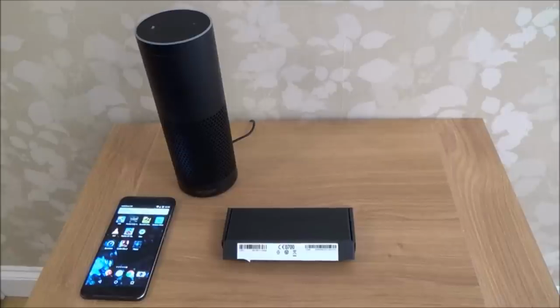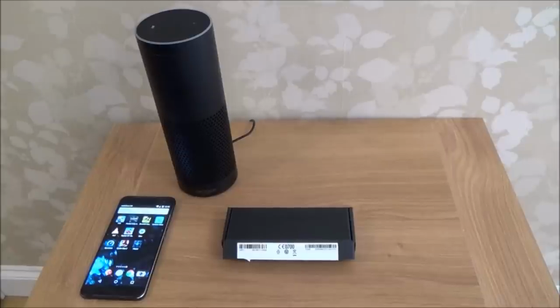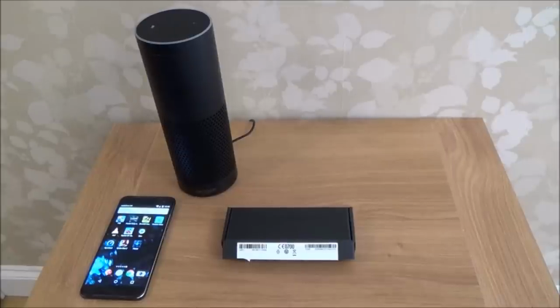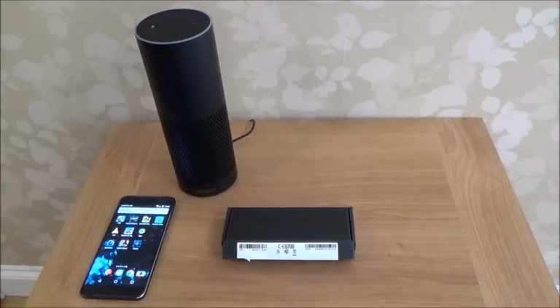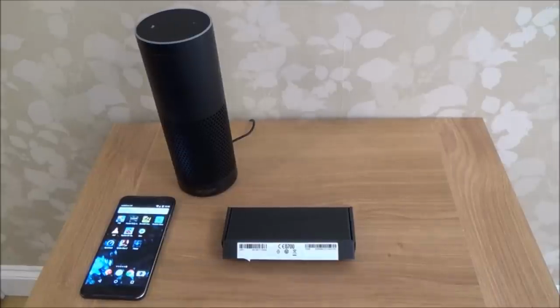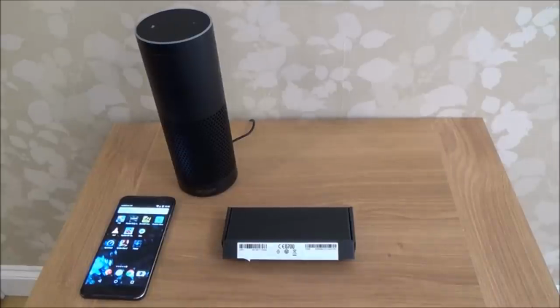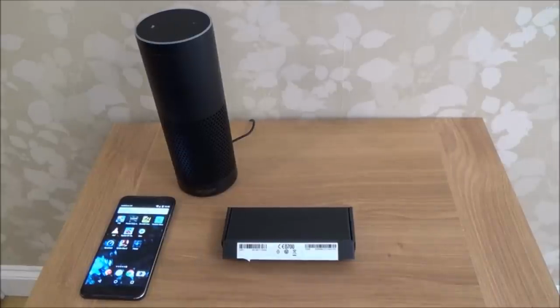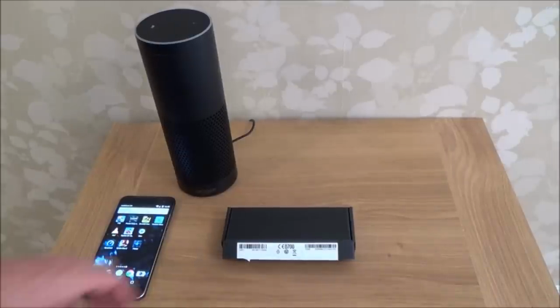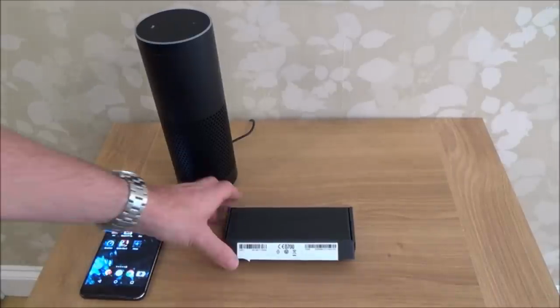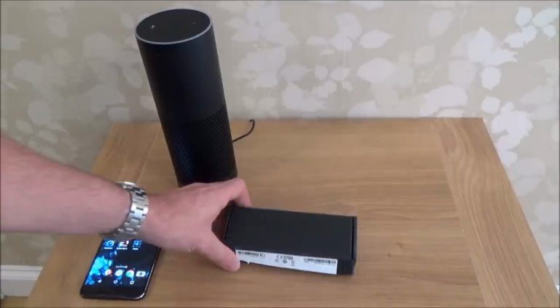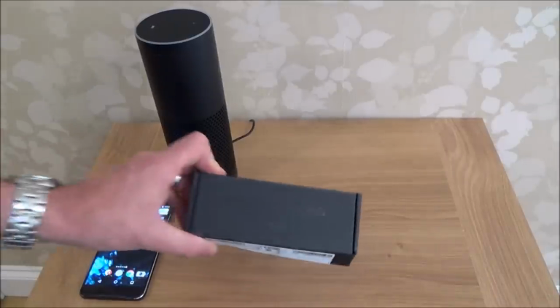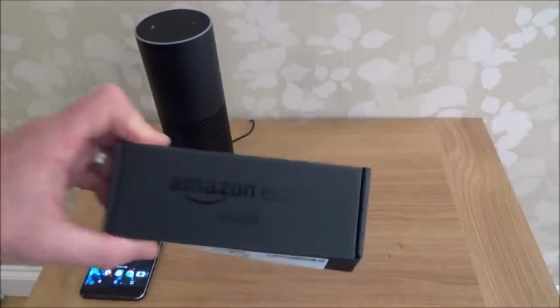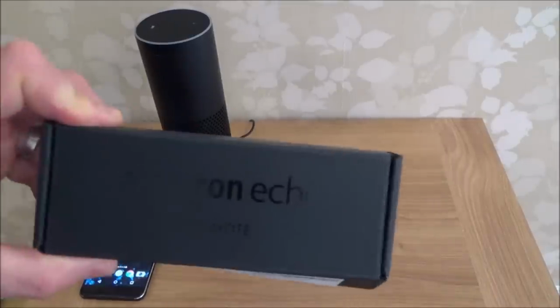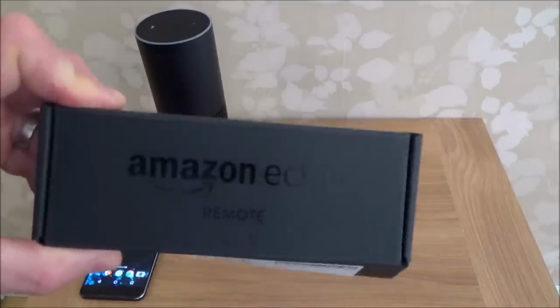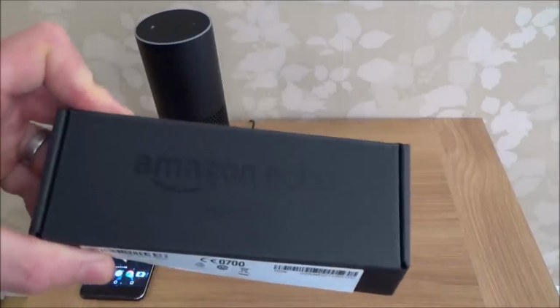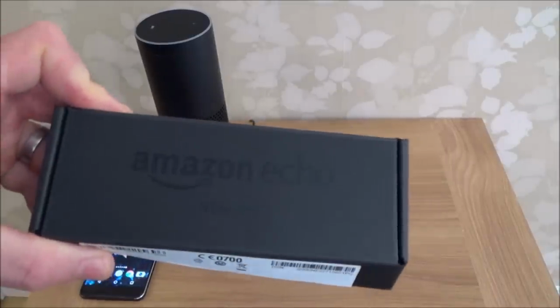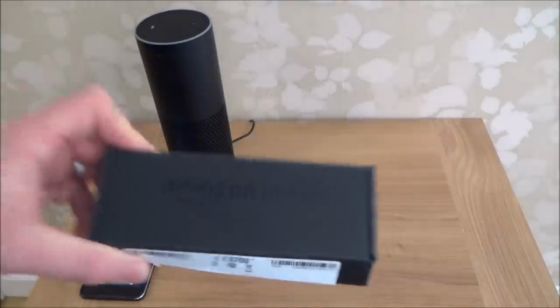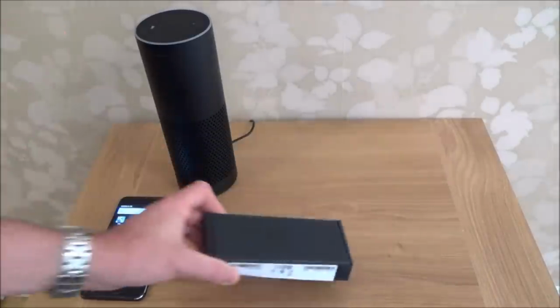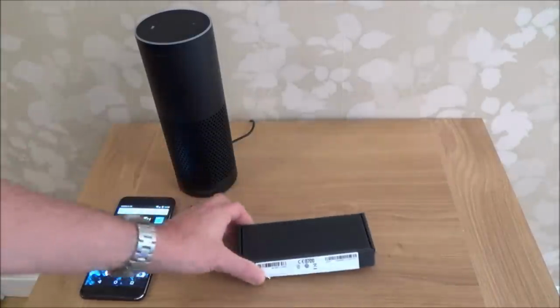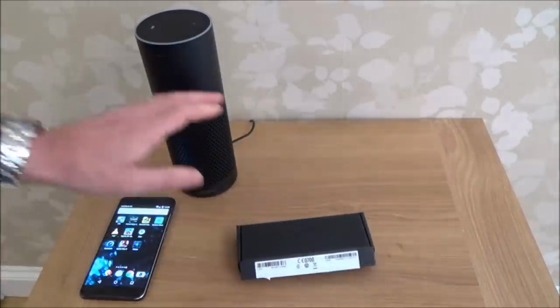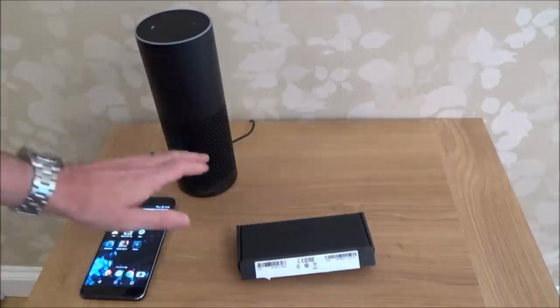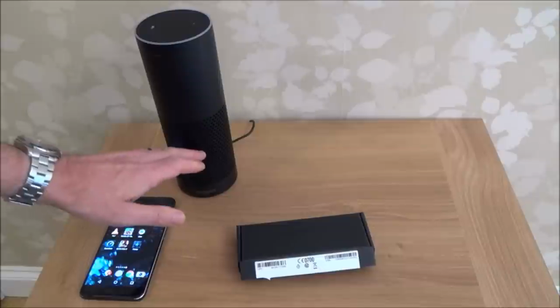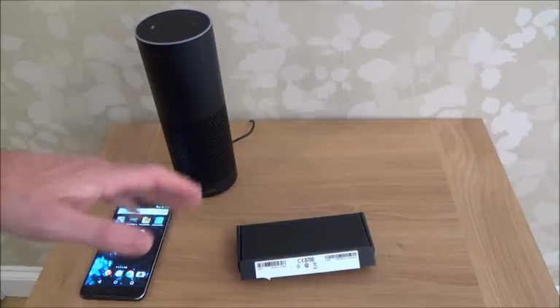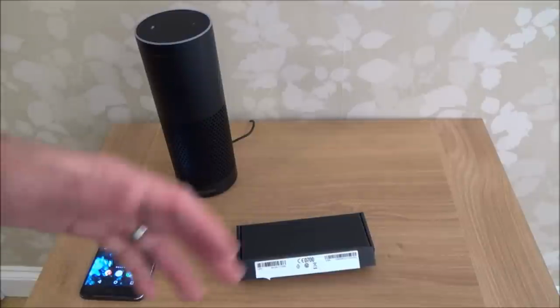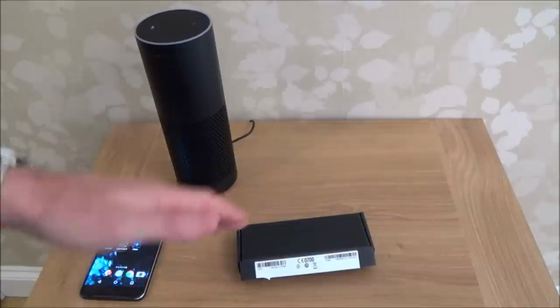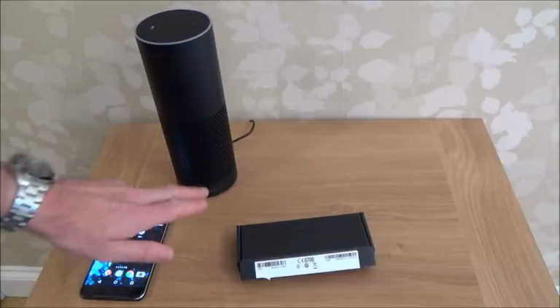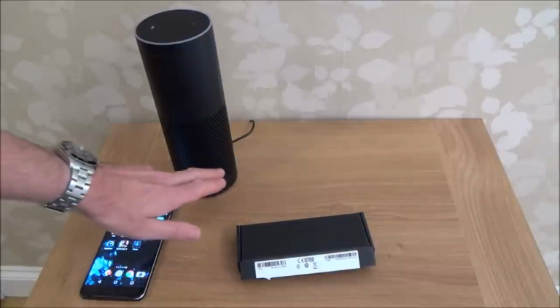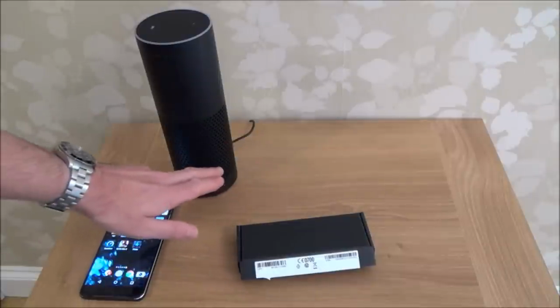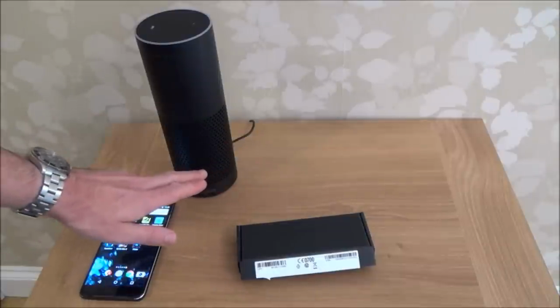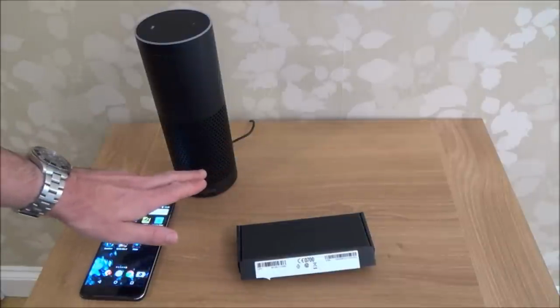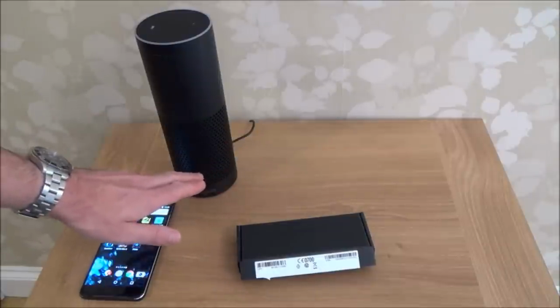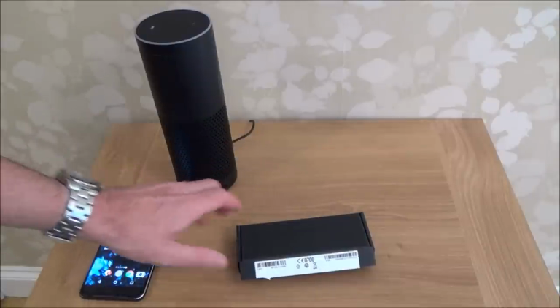Hi there, my name's Vince from mymakevince.com and in this video today we're going to be setting up the Amazon Echo remote on the Amazon Echo. It's the same process for the smaller Echo Dot as well.